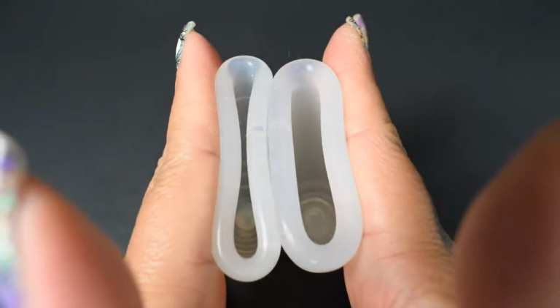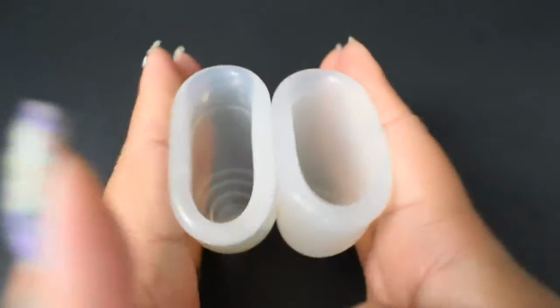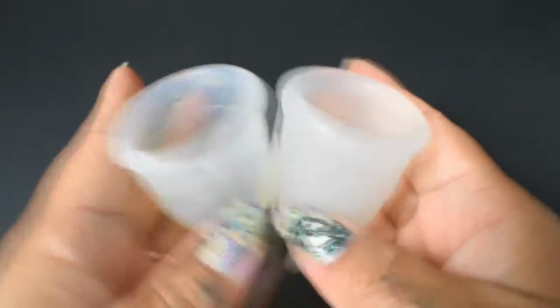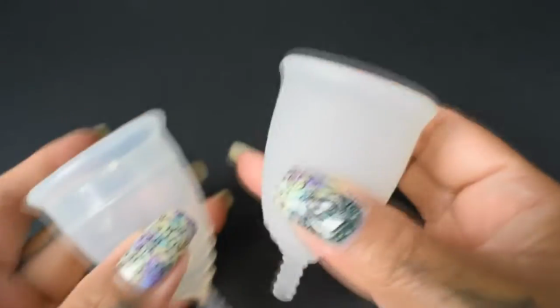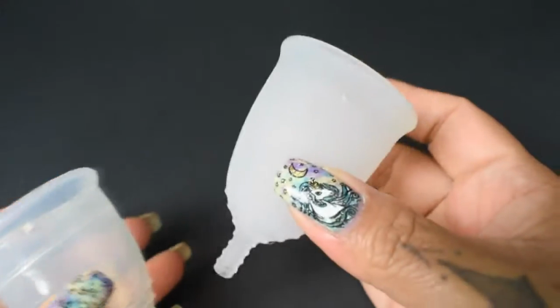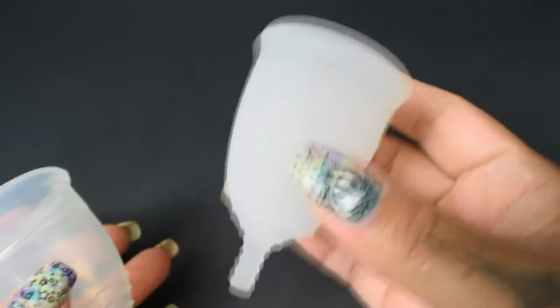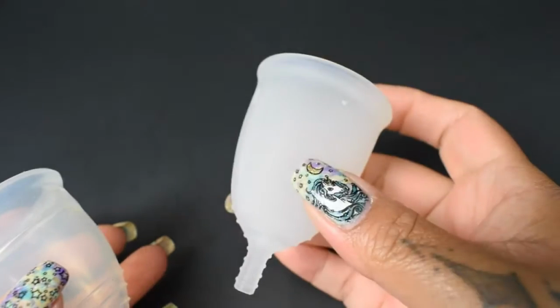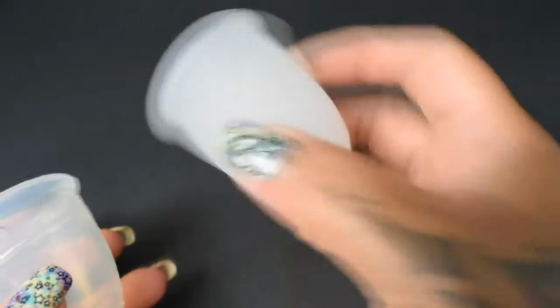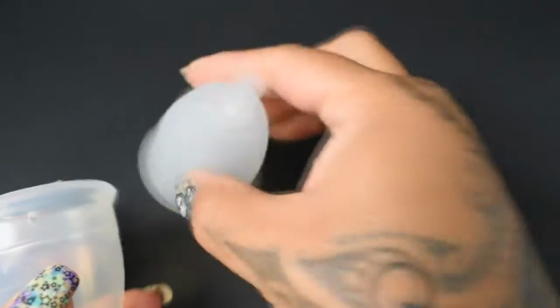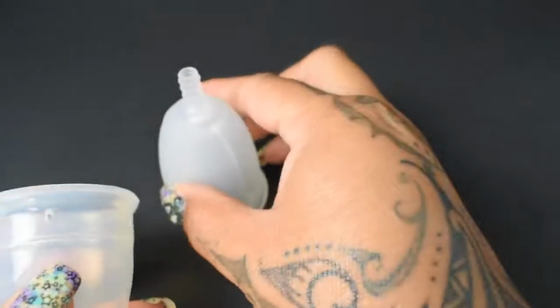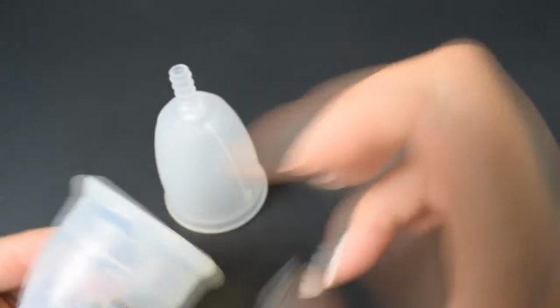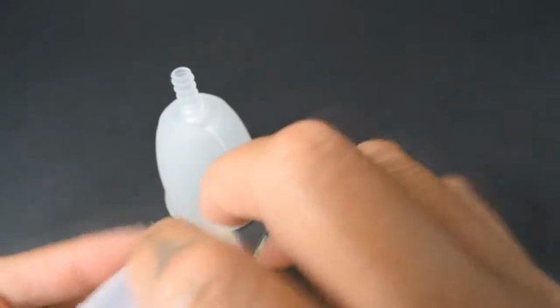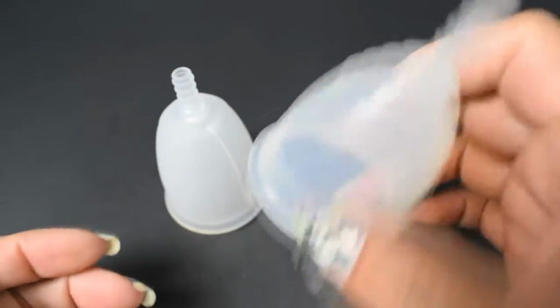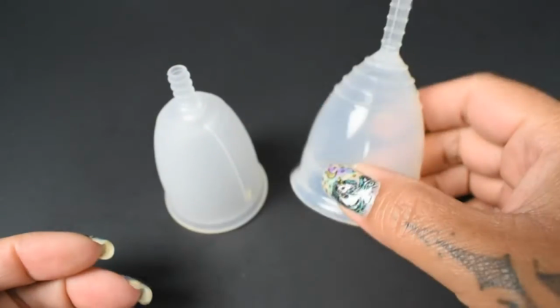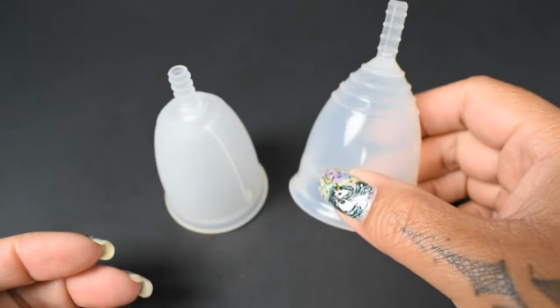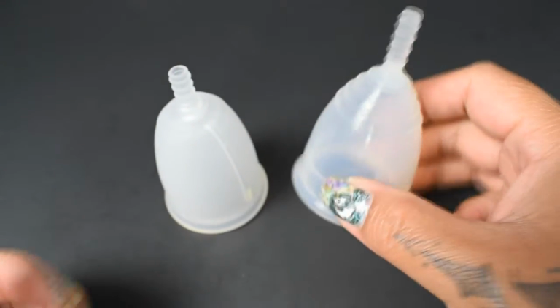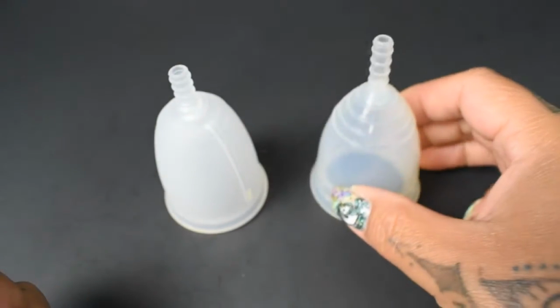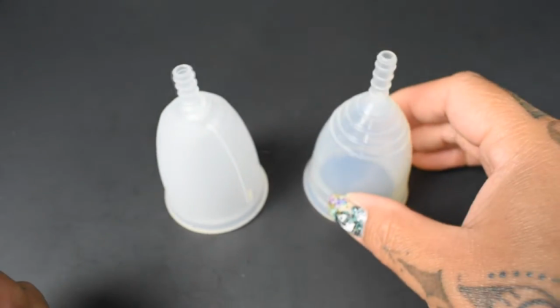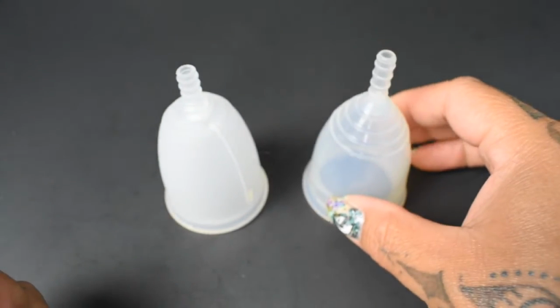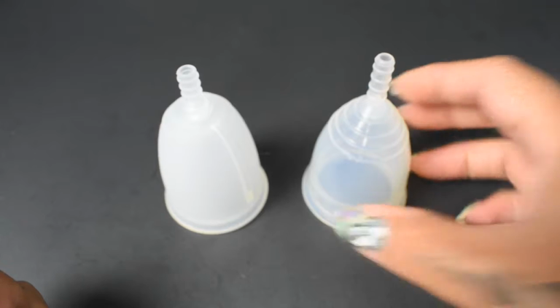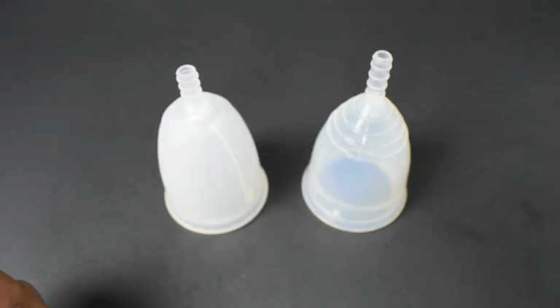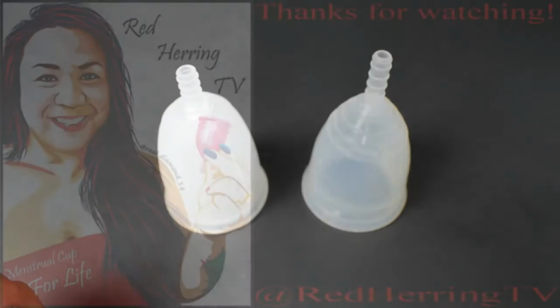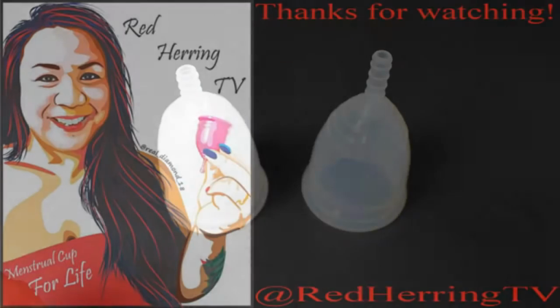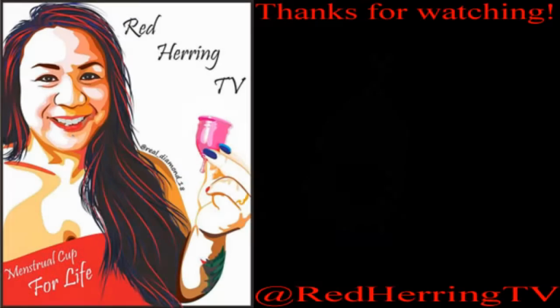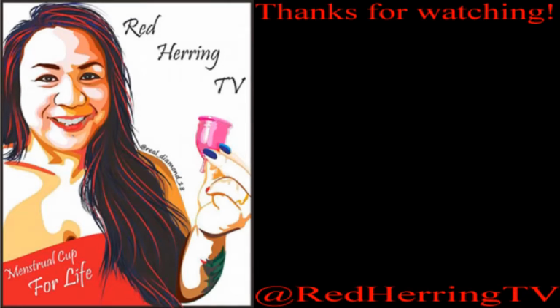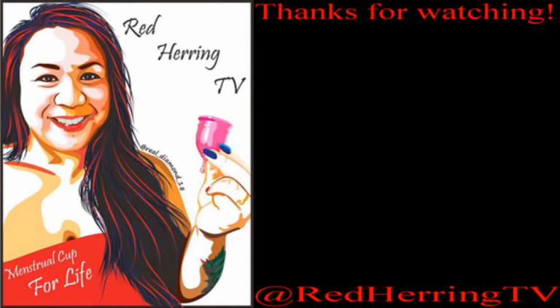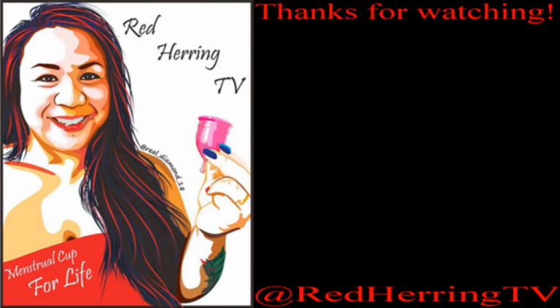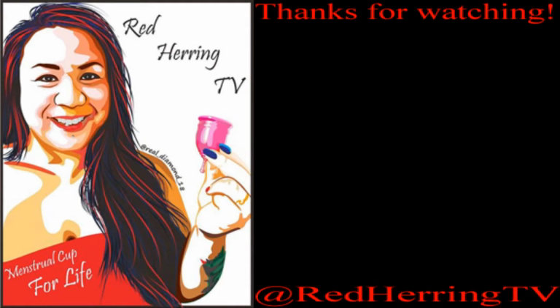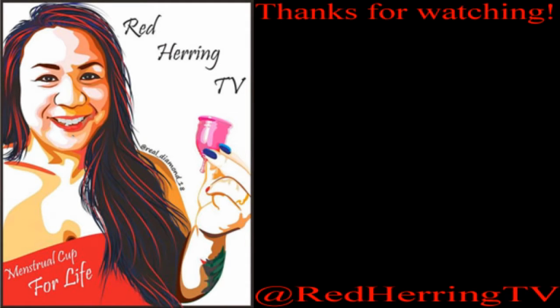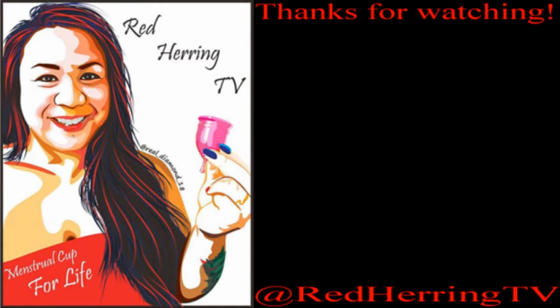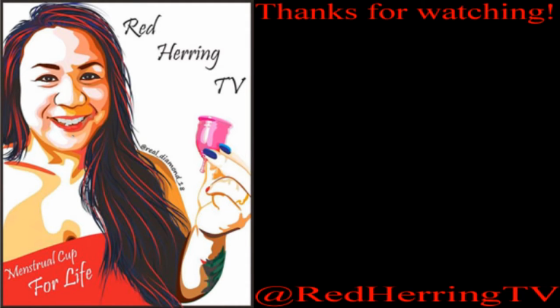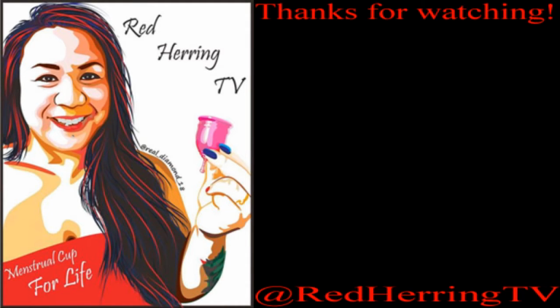And that was the Leona Airflow and the Yuyuki Soft, both in a size large.